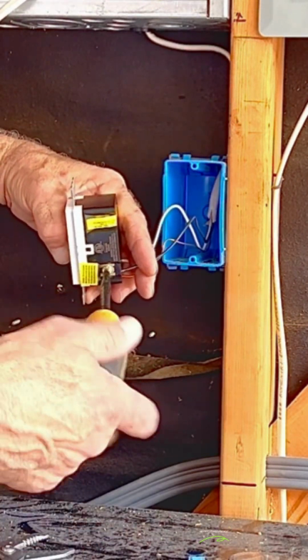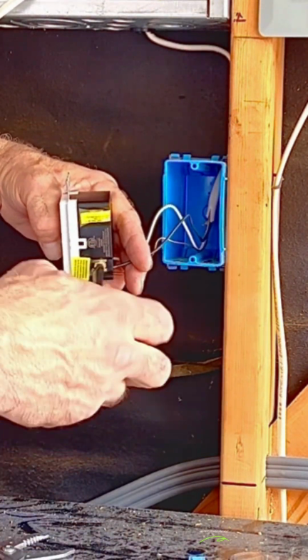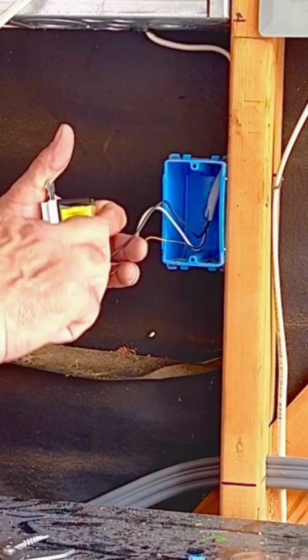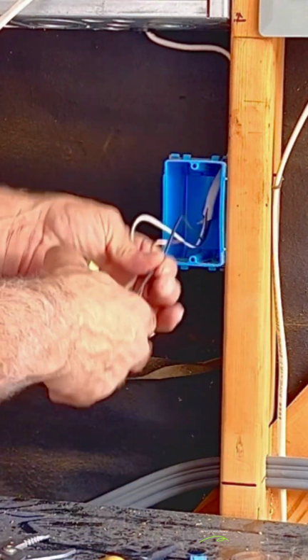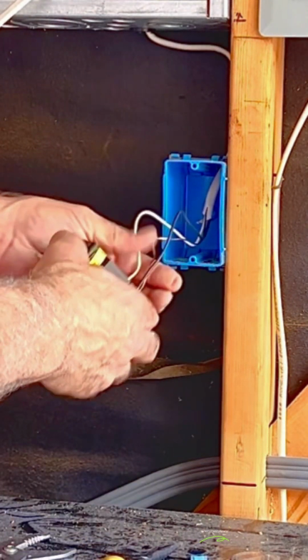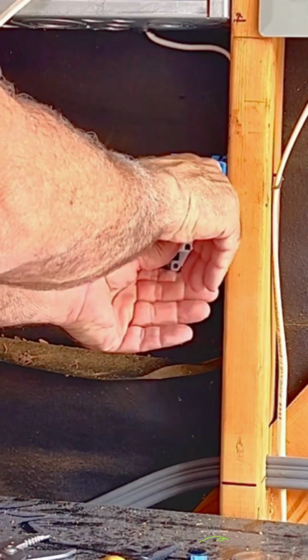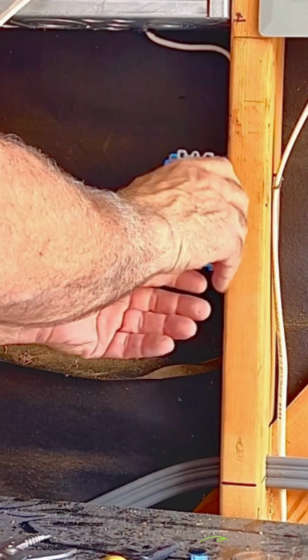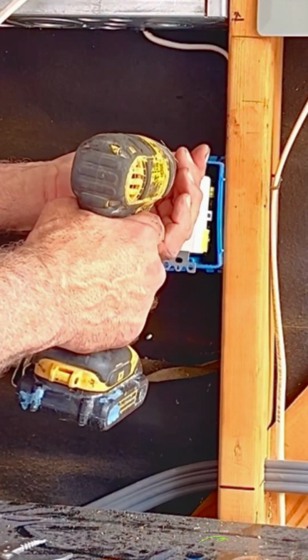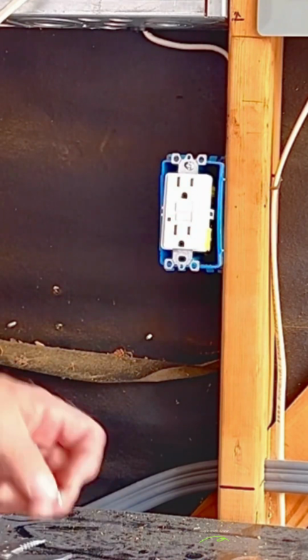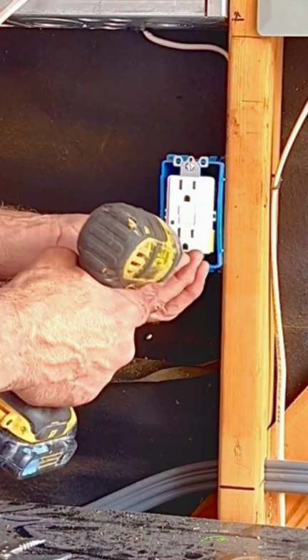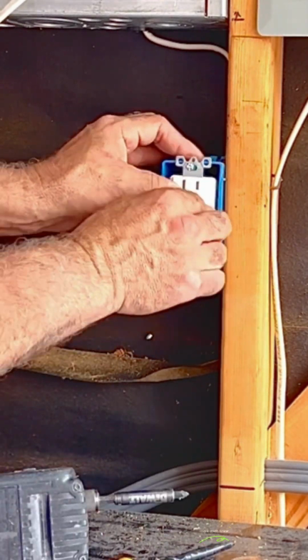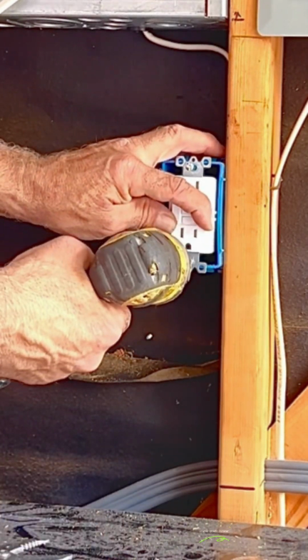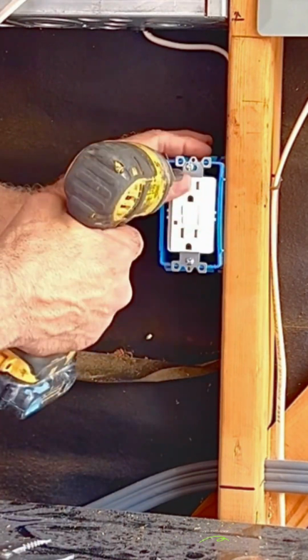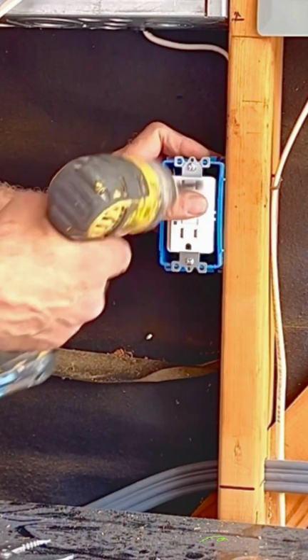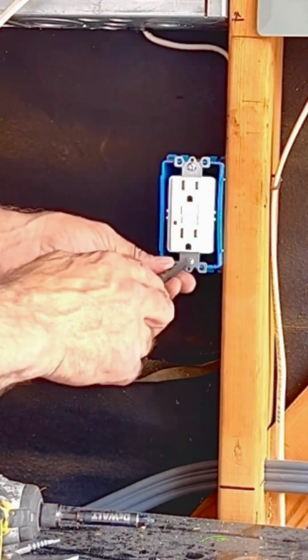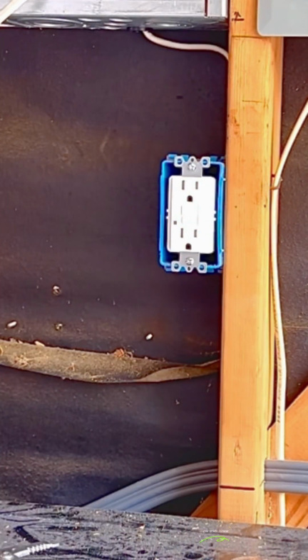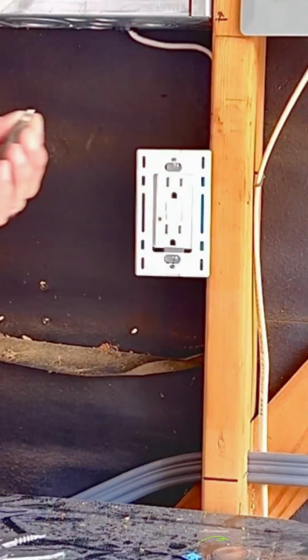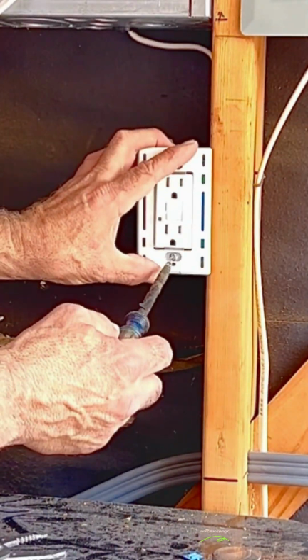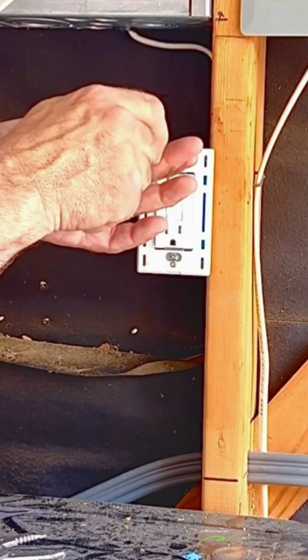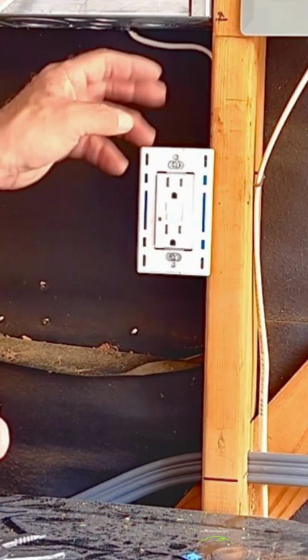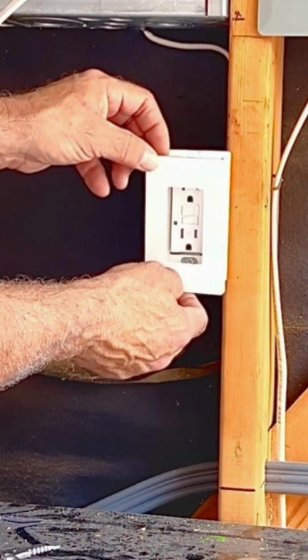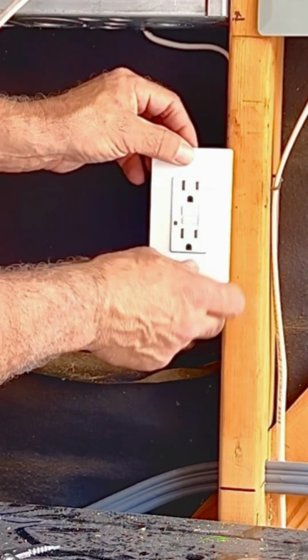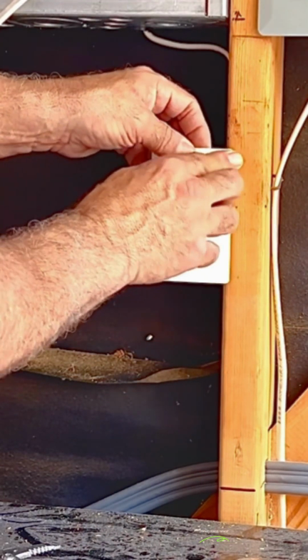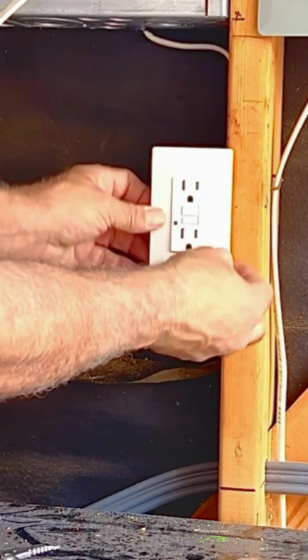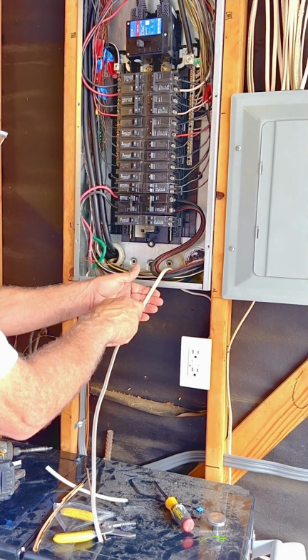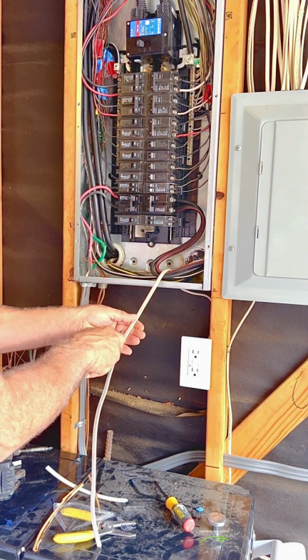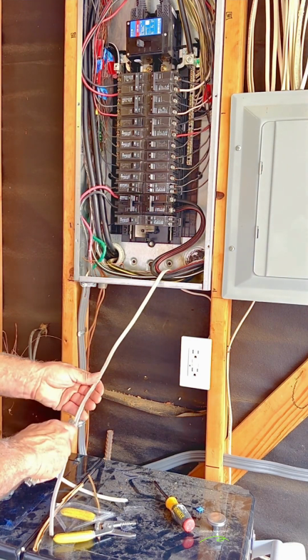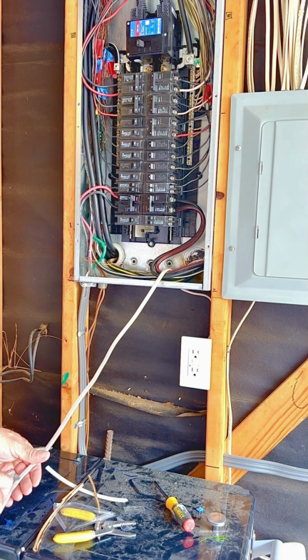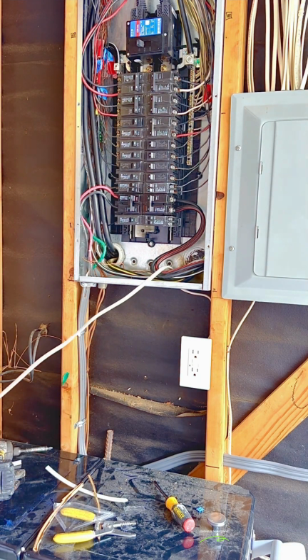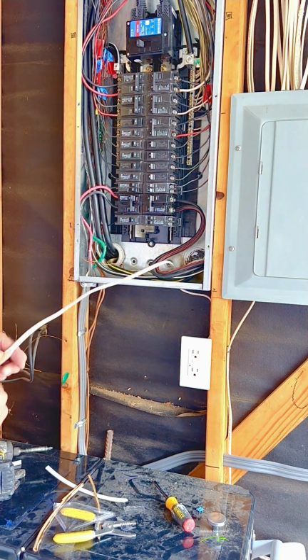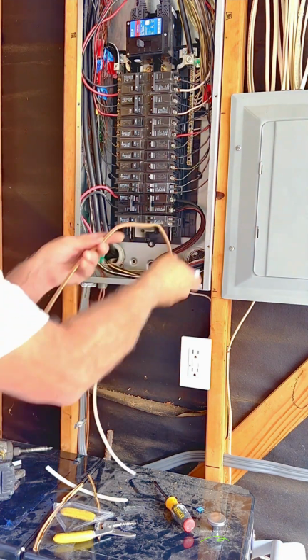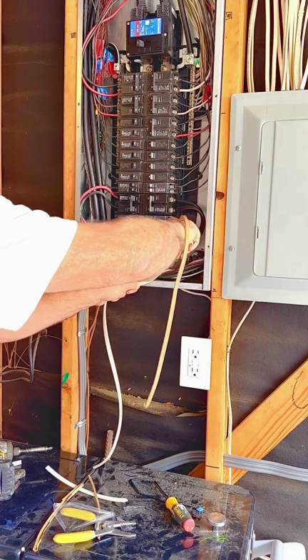Using a screwdriver will give you the tightest results. Push the receptacle into the box and screw it in. Installing the cover plate is pretty straightforward. Now let's connect the wires in the panel. Cut and remove the jacket with a sharp utility knife and remove the paper.